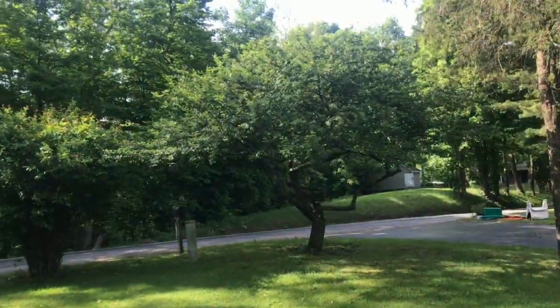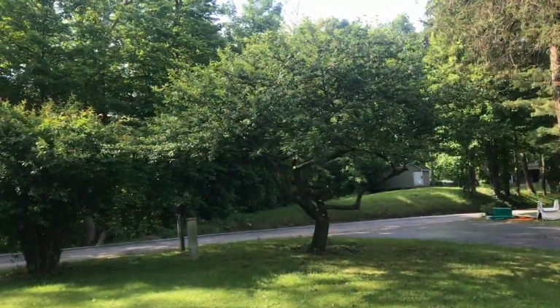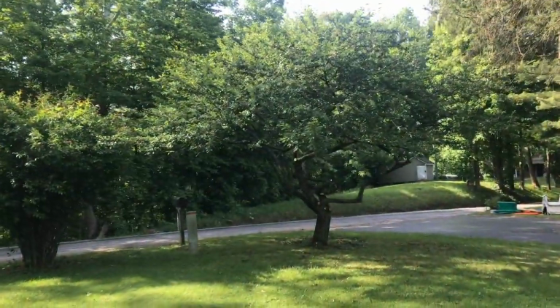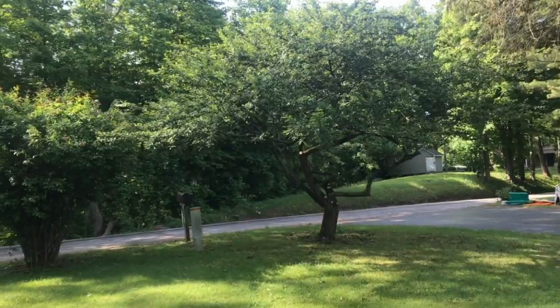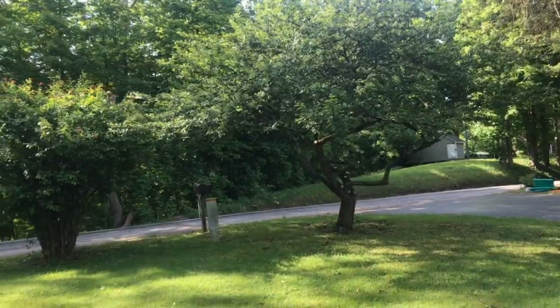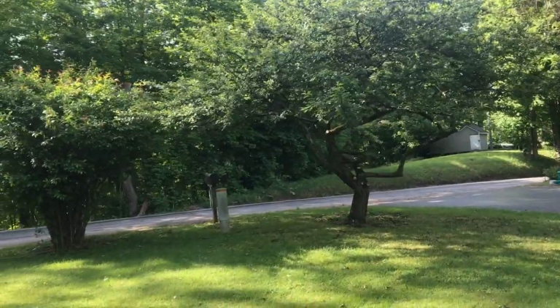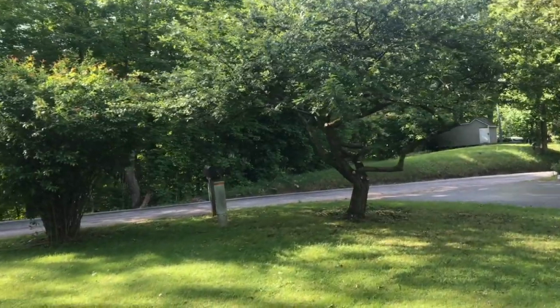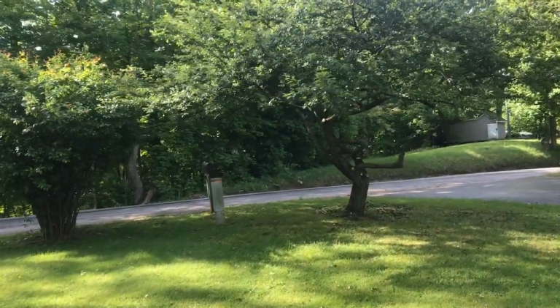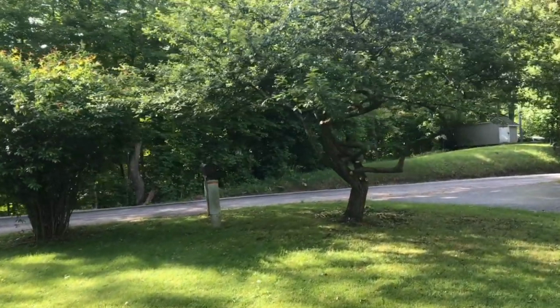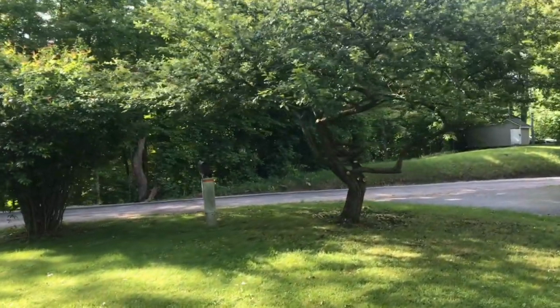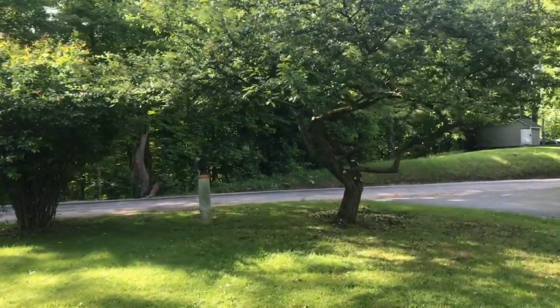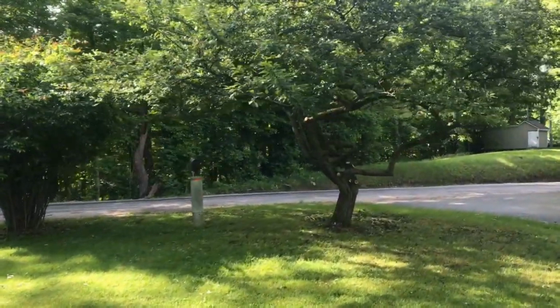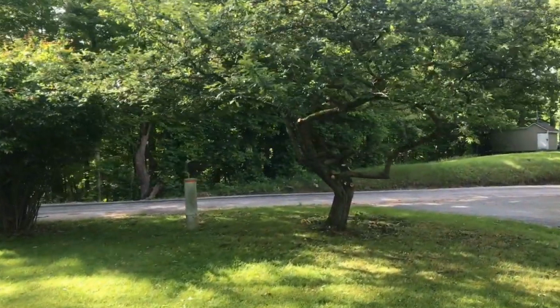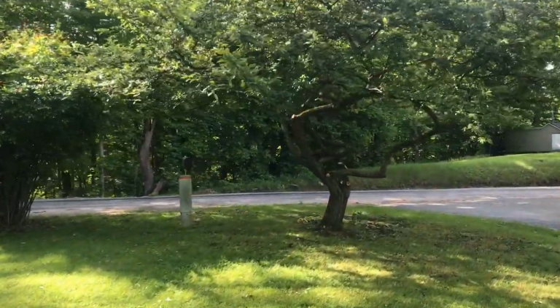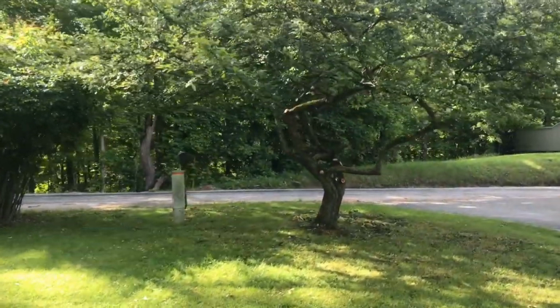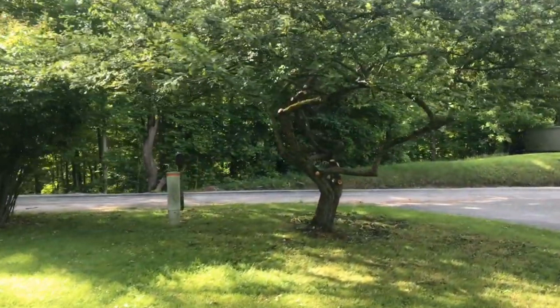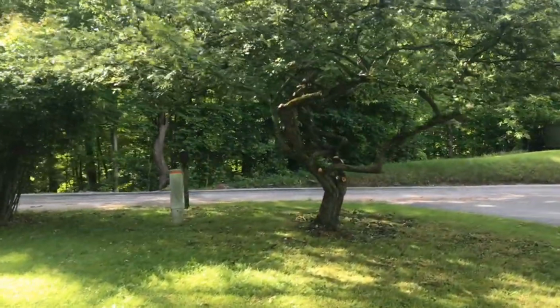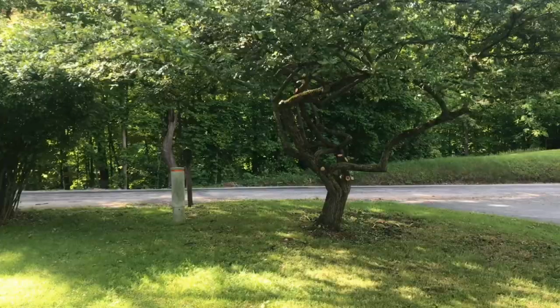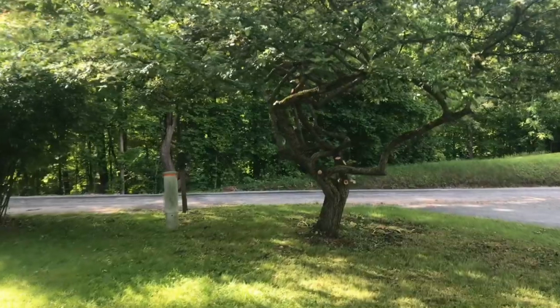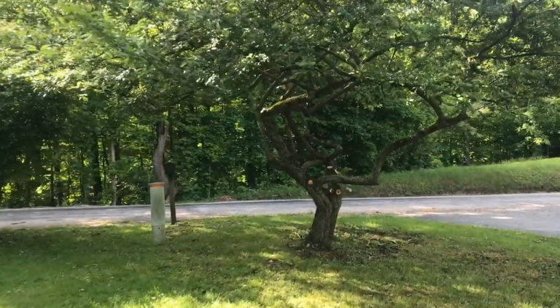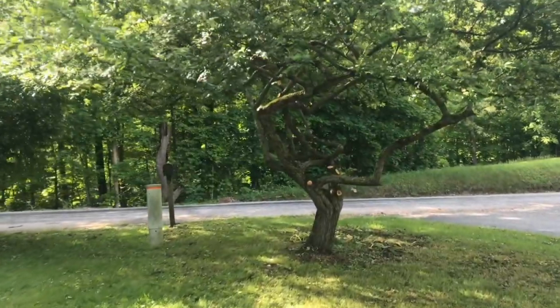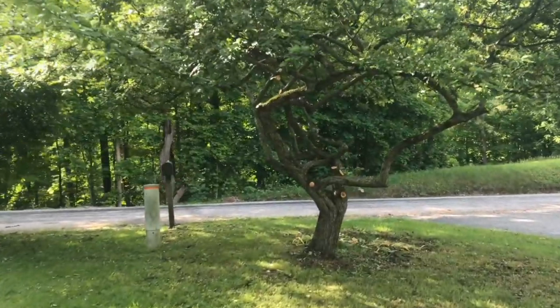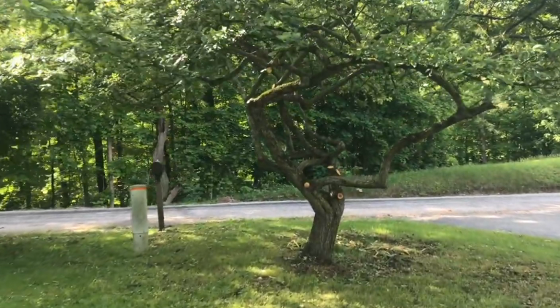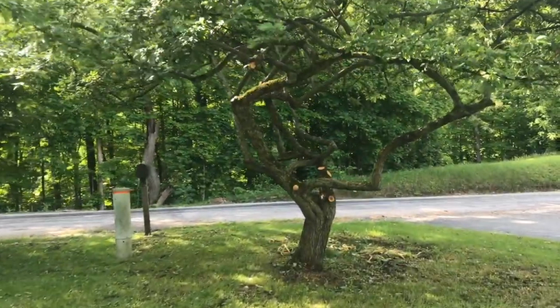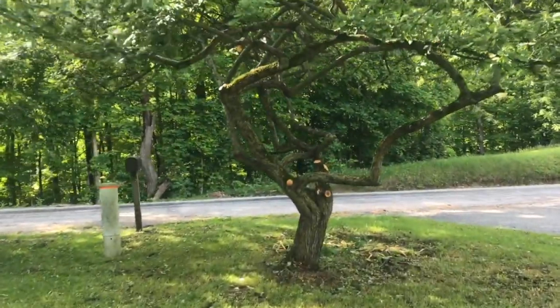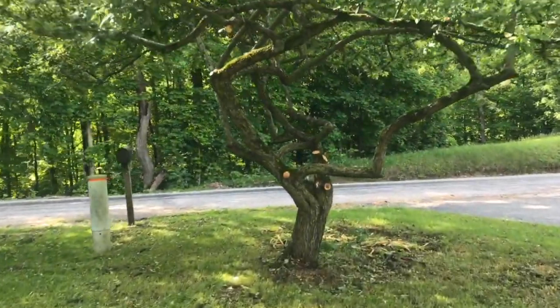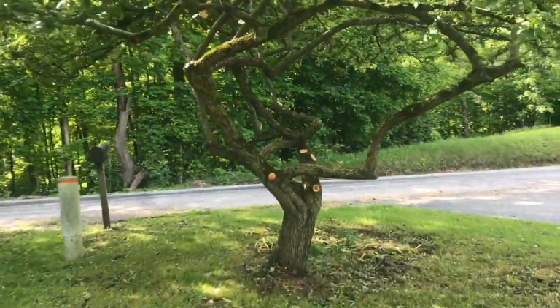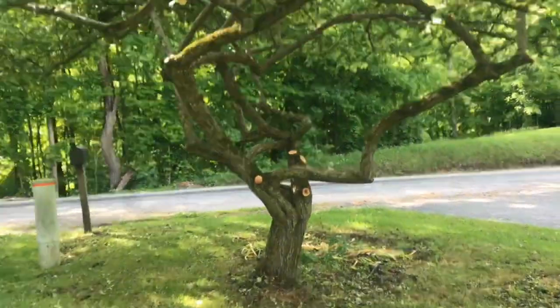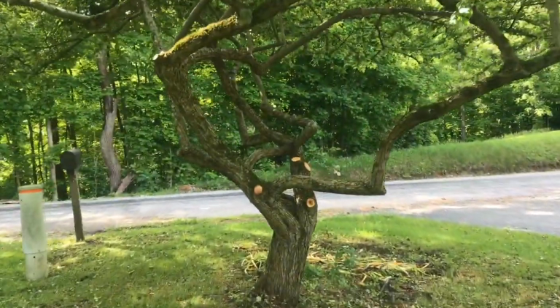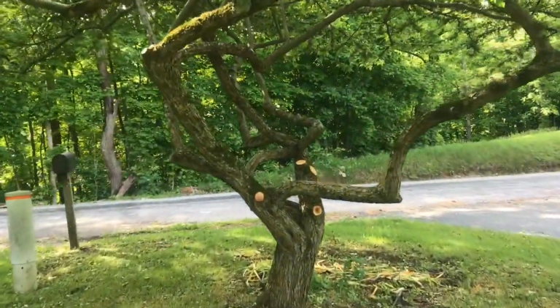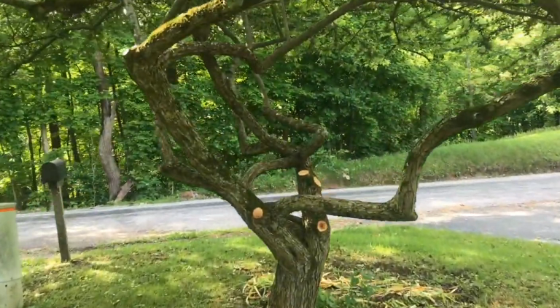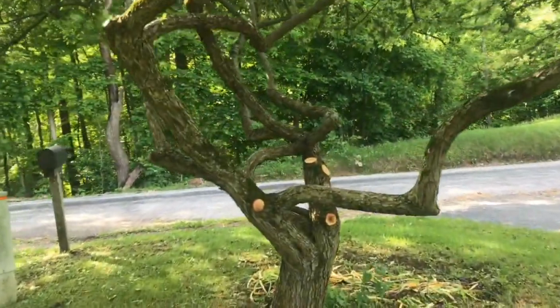It's really fun to play around with landscaping. And this crabapple tree, it does look a lot happier. I appreciate your time and thanks for watching.